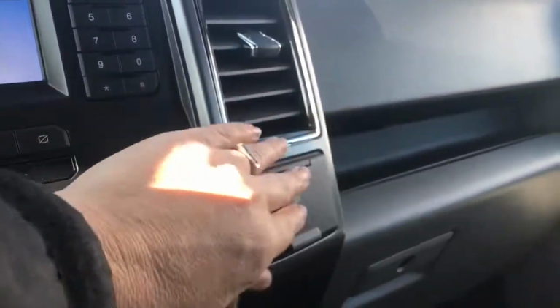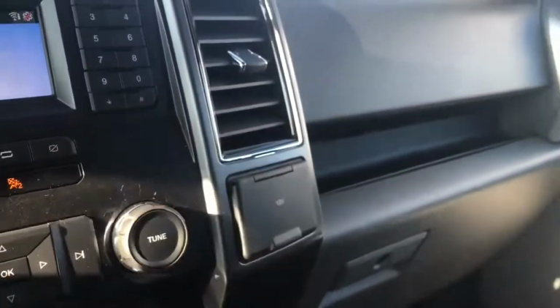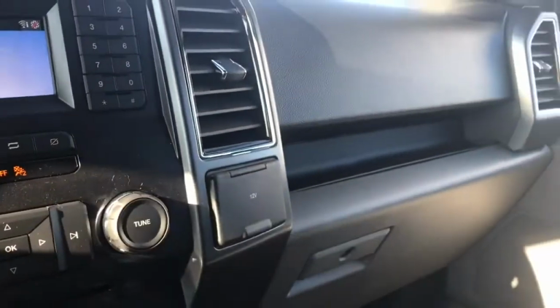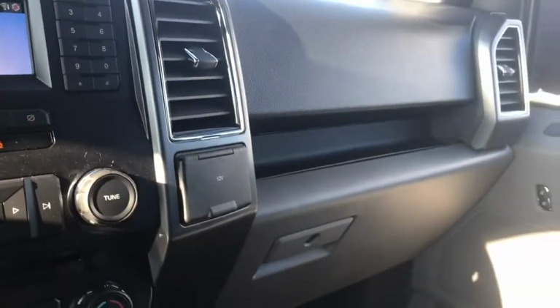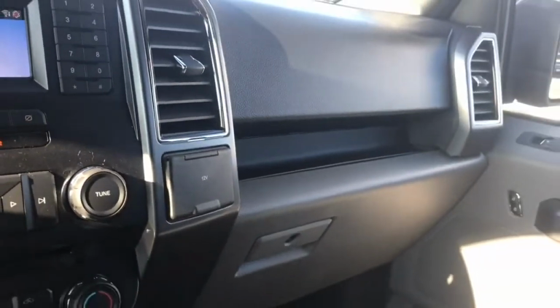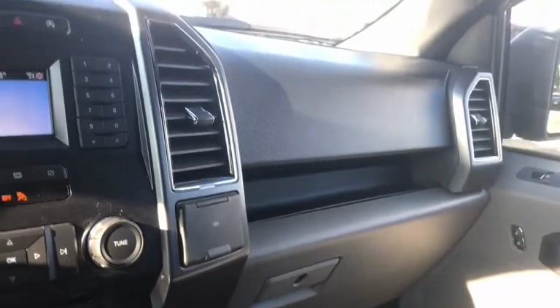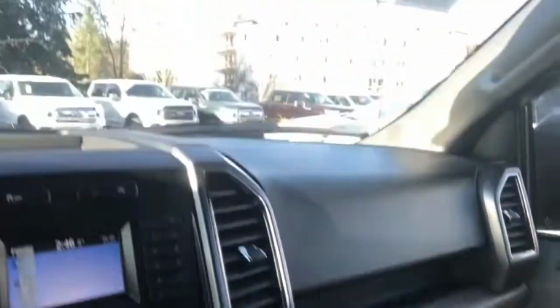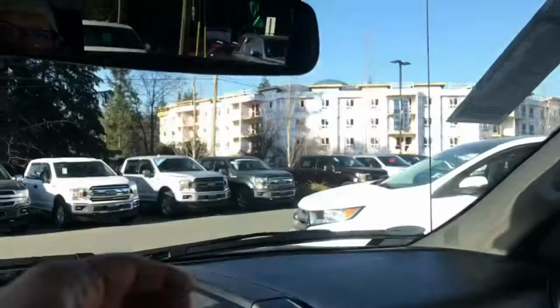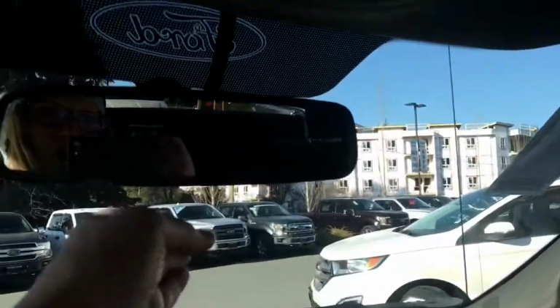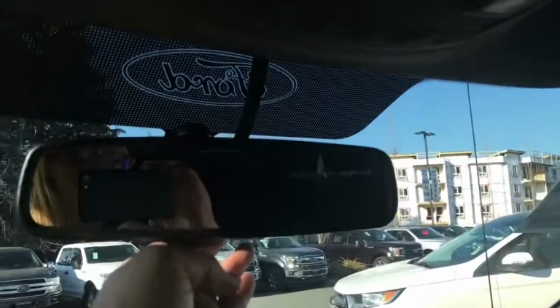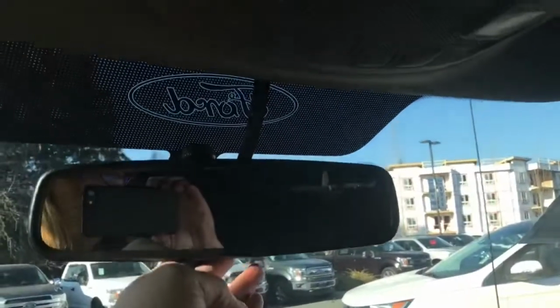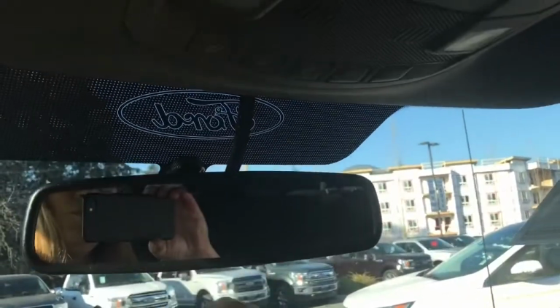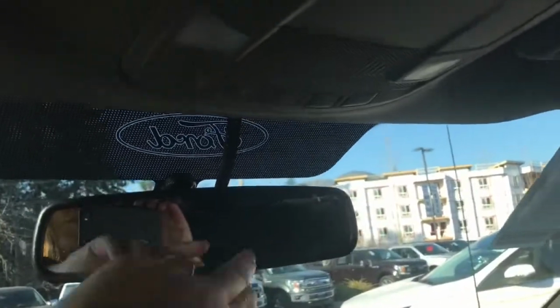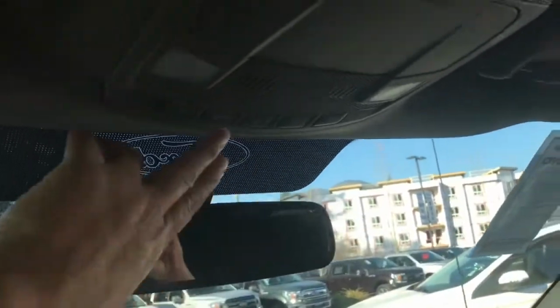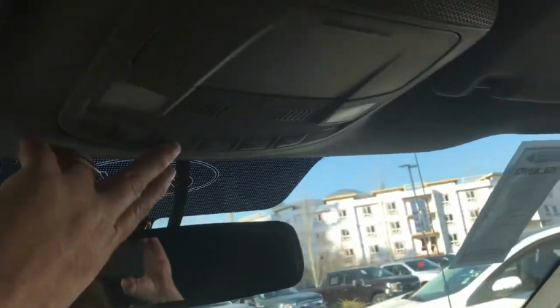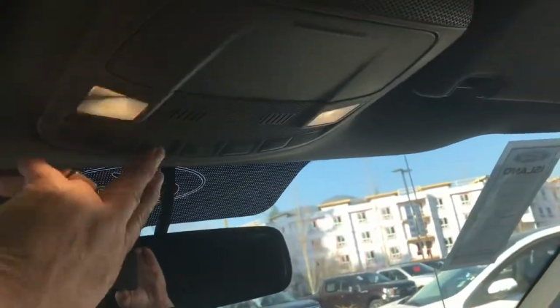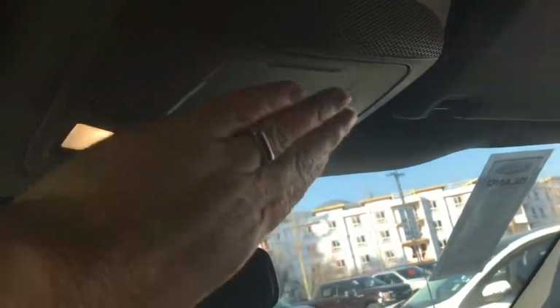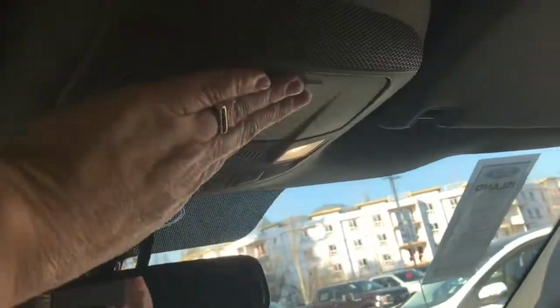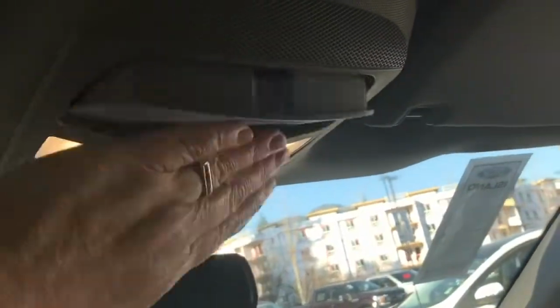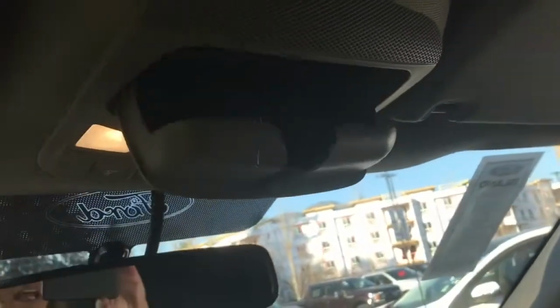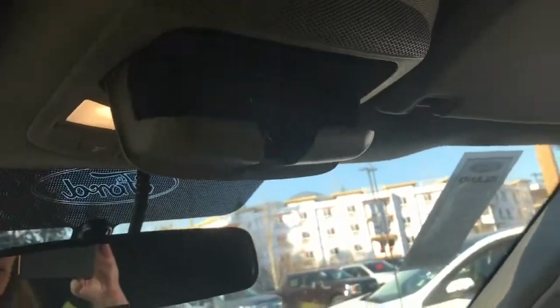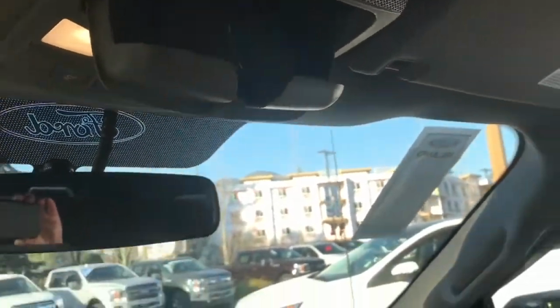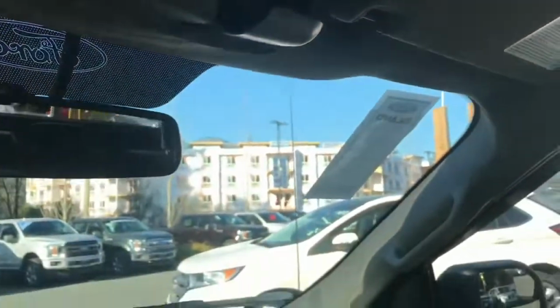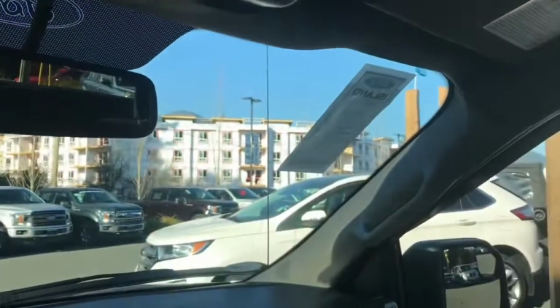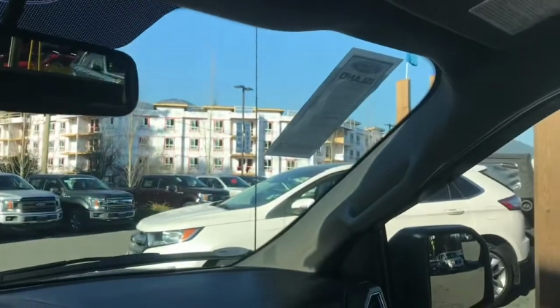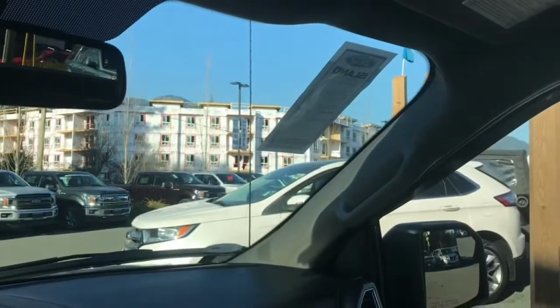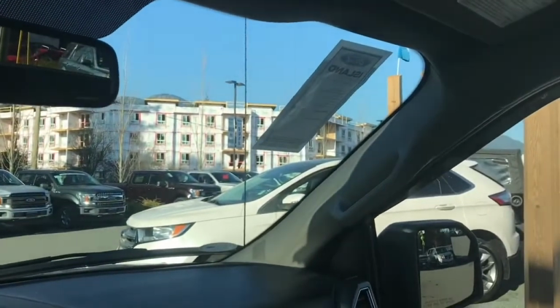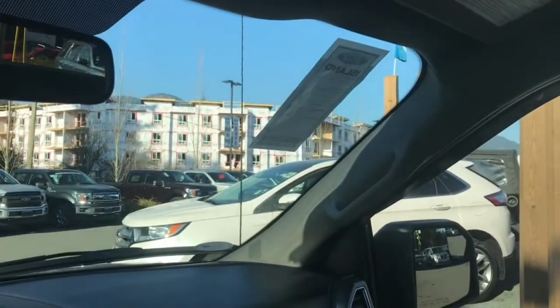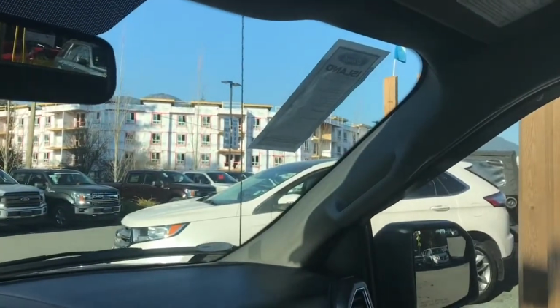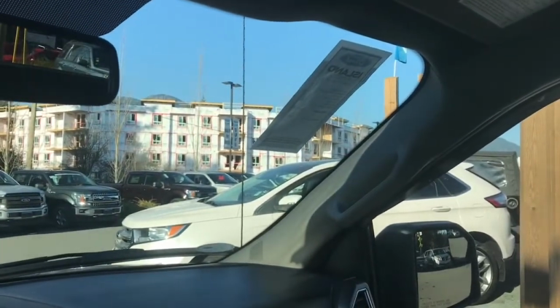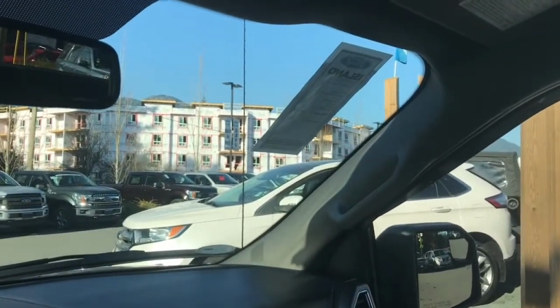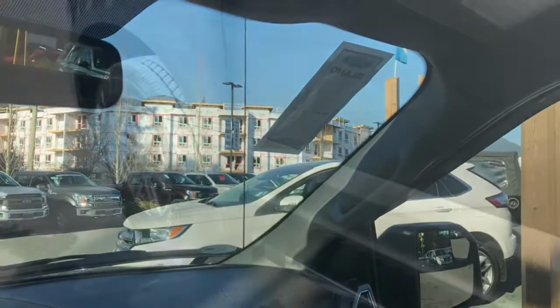You've also got a locking glove compartment. Up above there's an auto dimming rear view mirror, your lighting controls, a sunglass holder, and off on the passenger side a grab handle making it easier to get in.